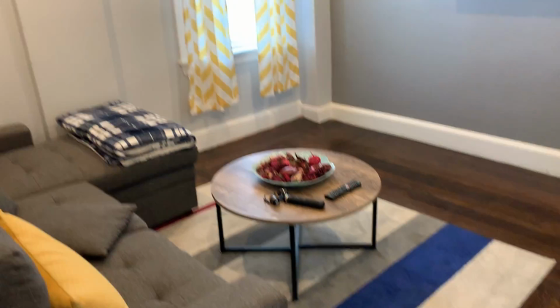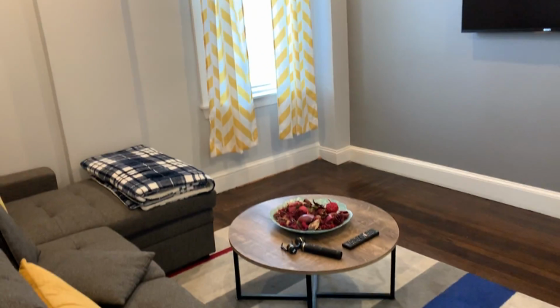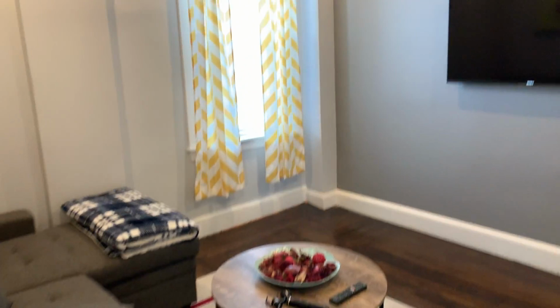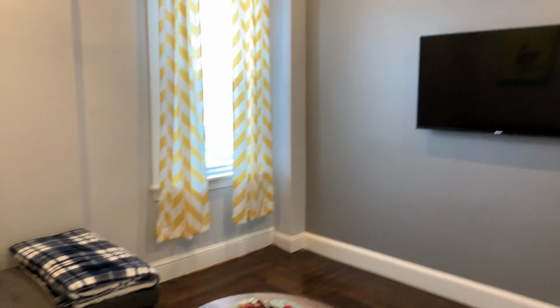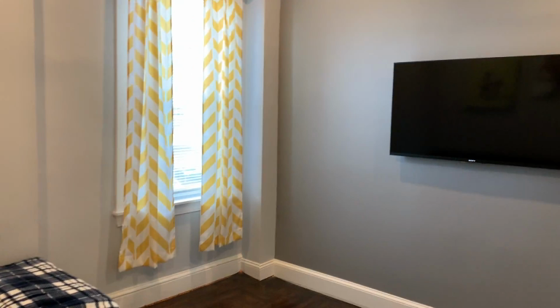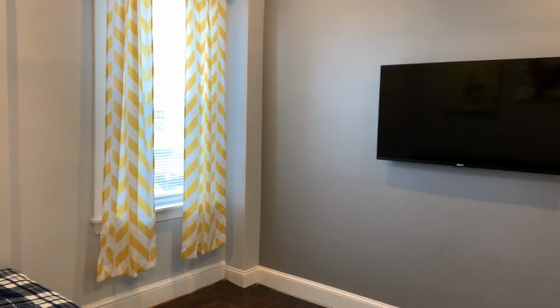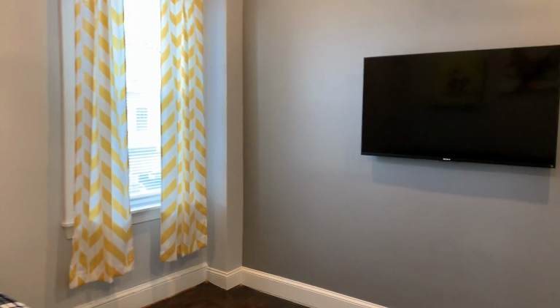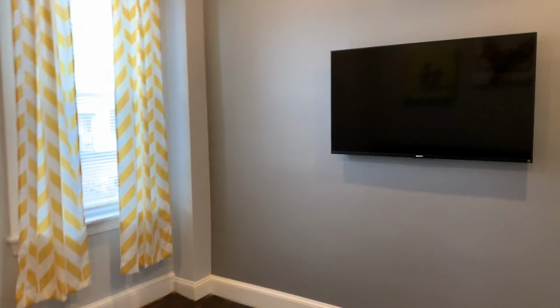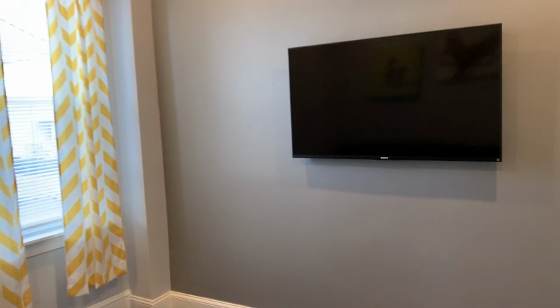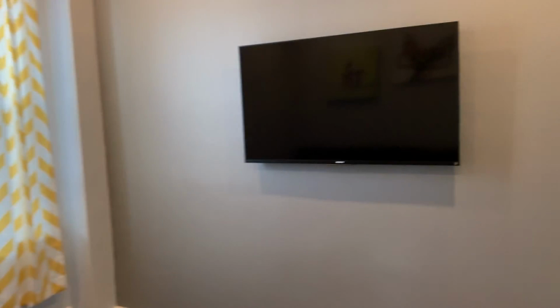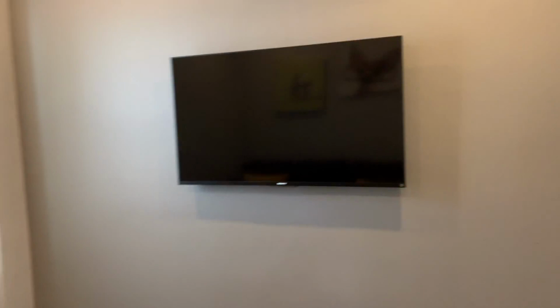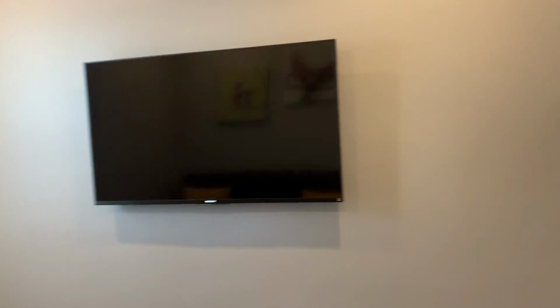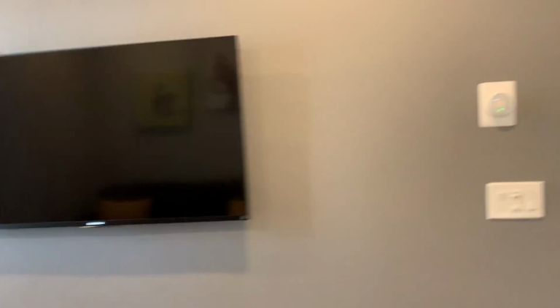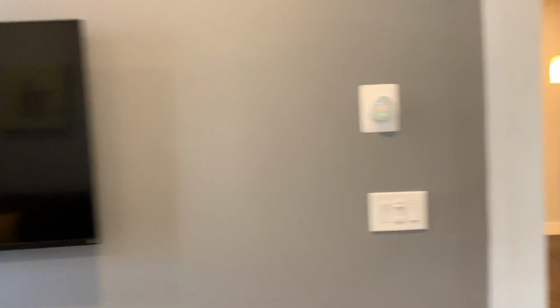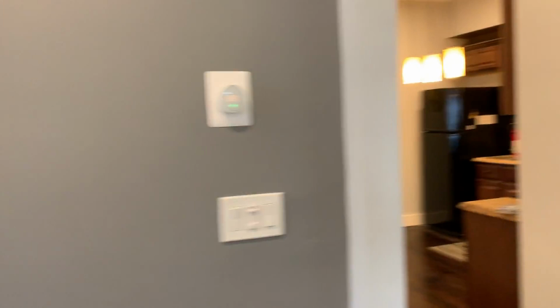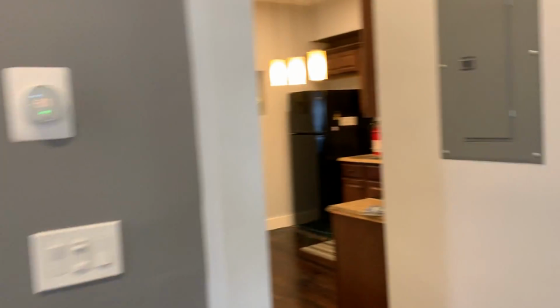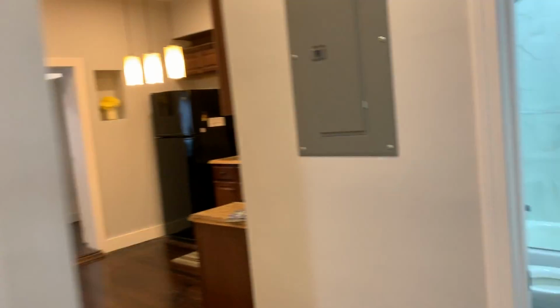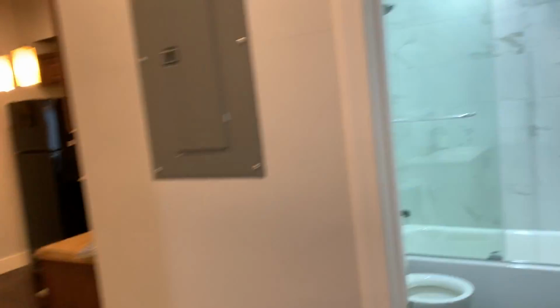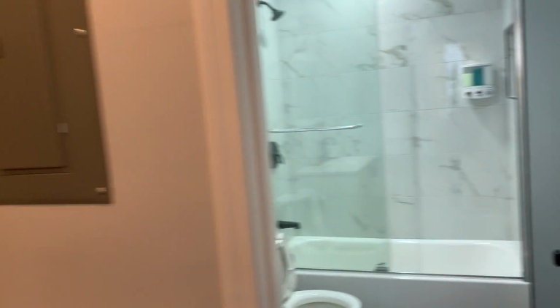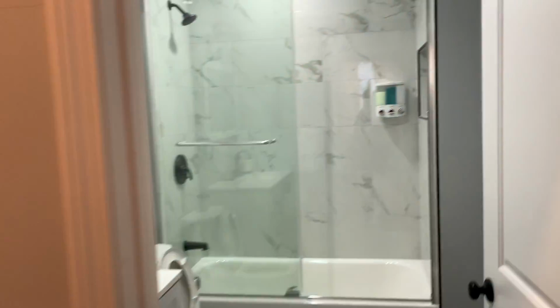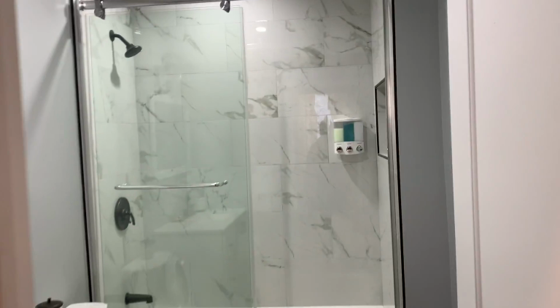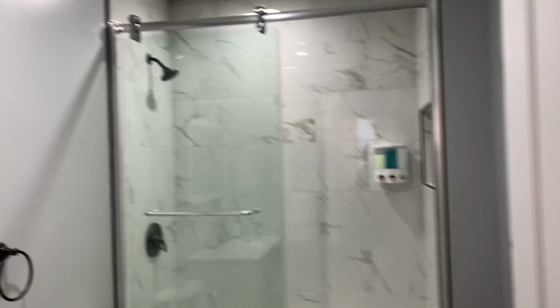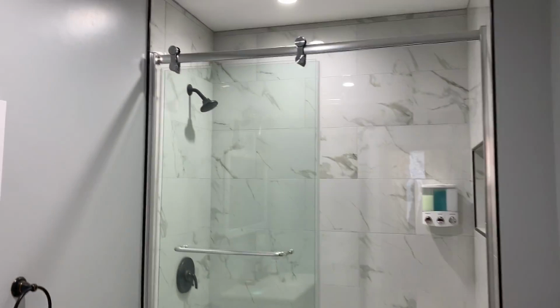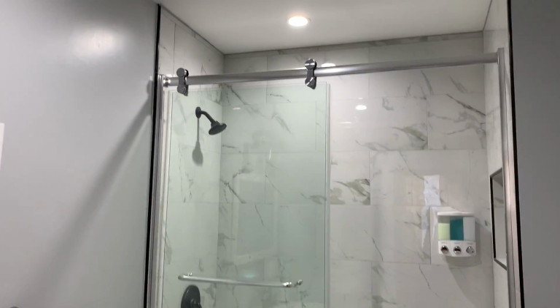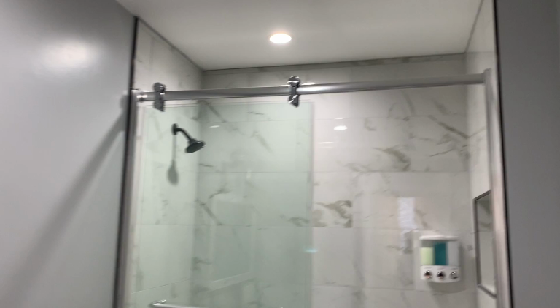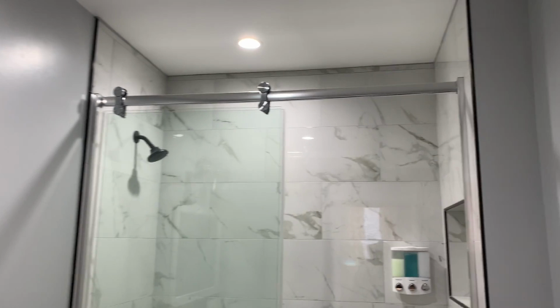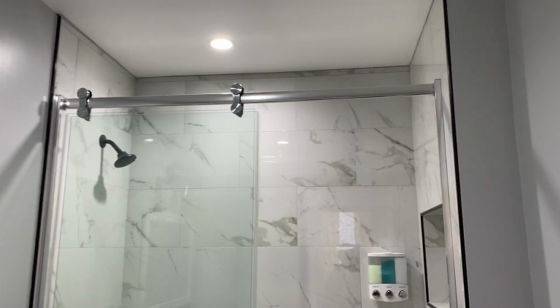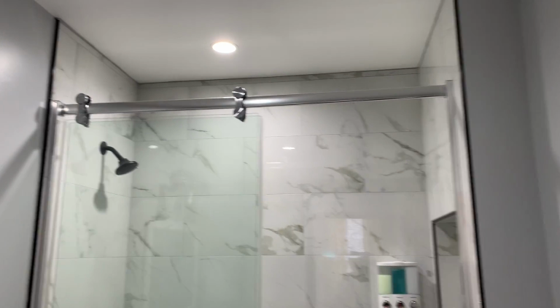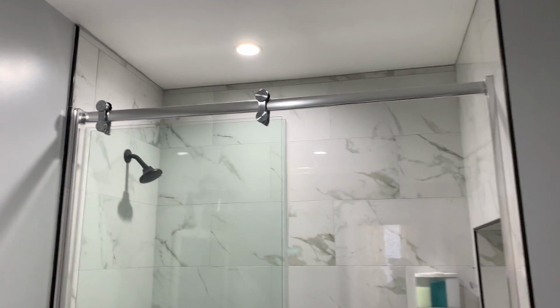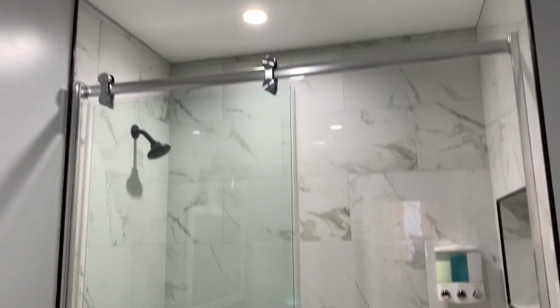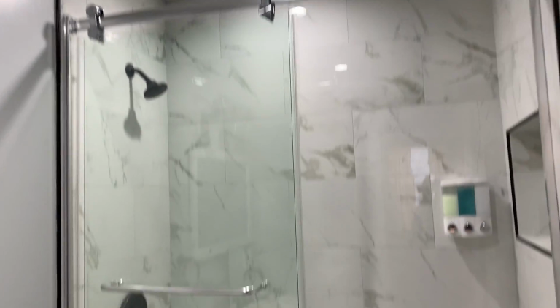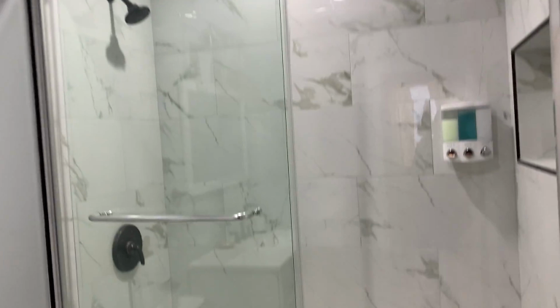Here's the living room. Off the living room, we have a newly renovated bathroom.